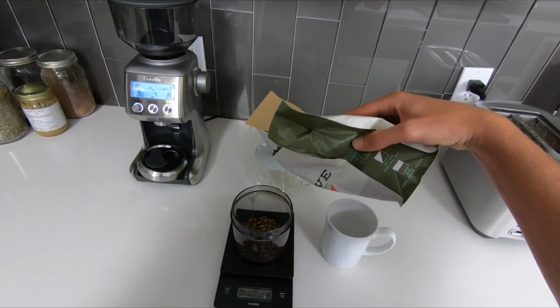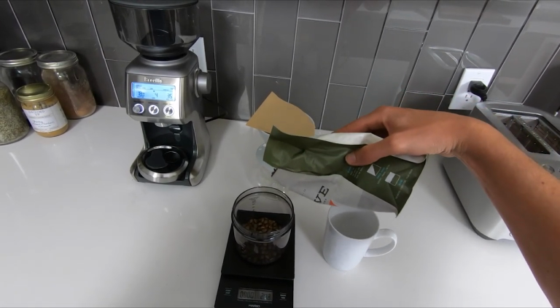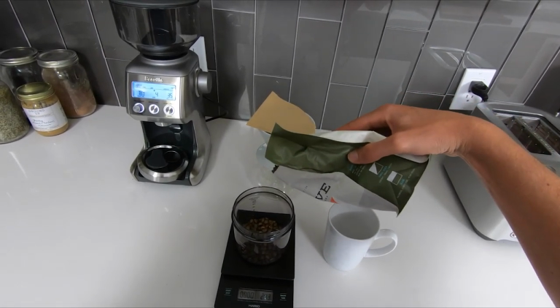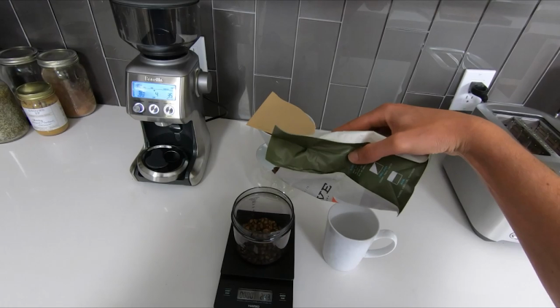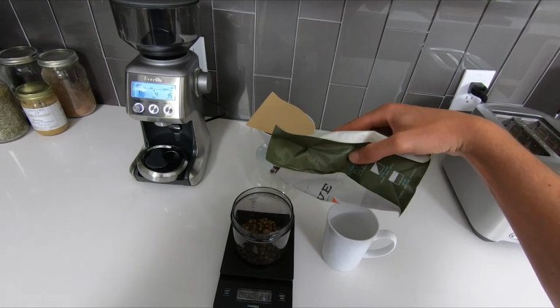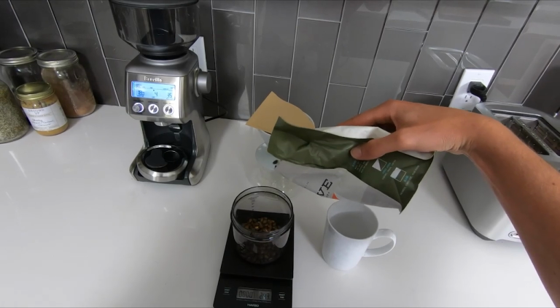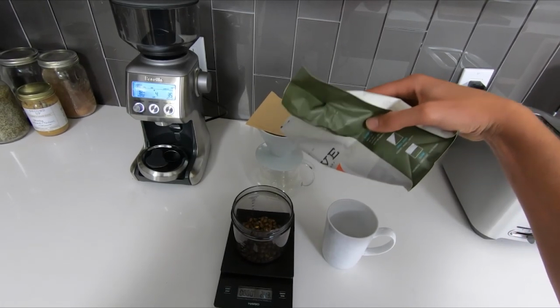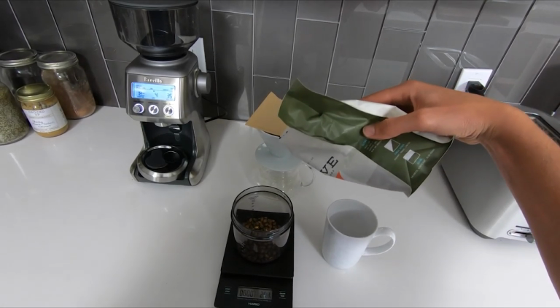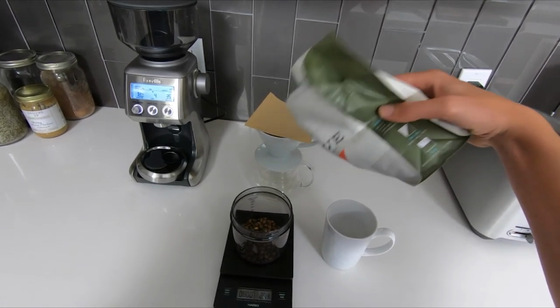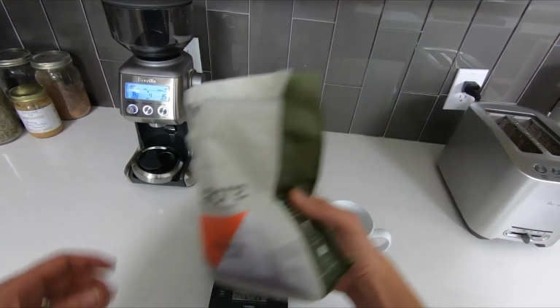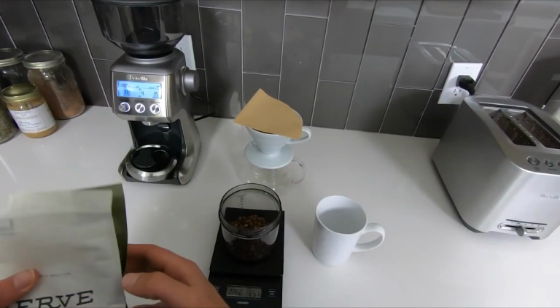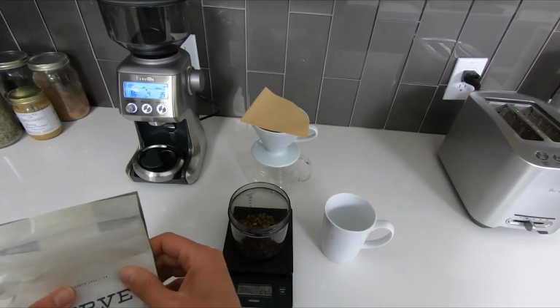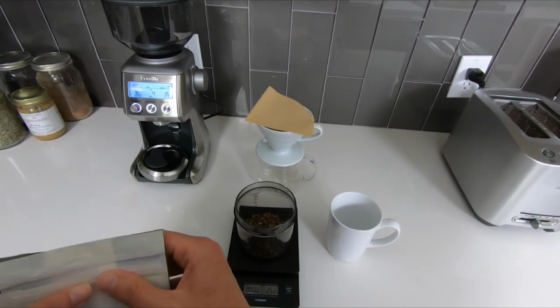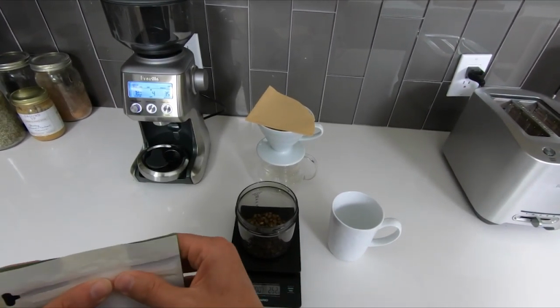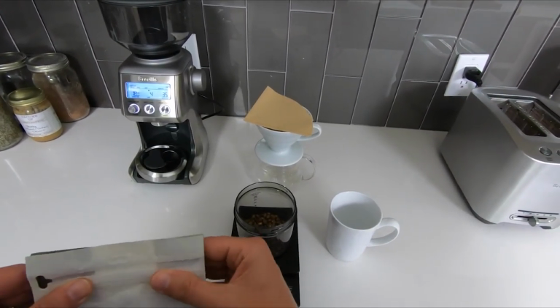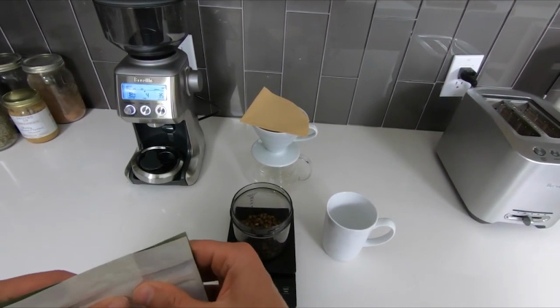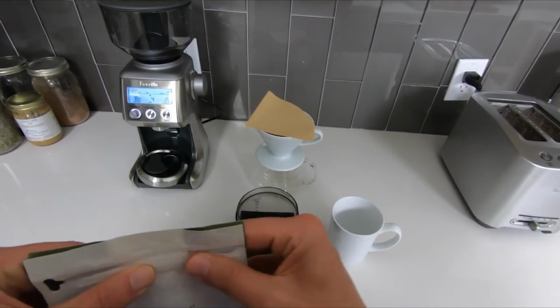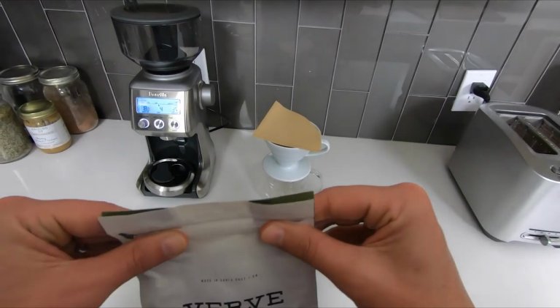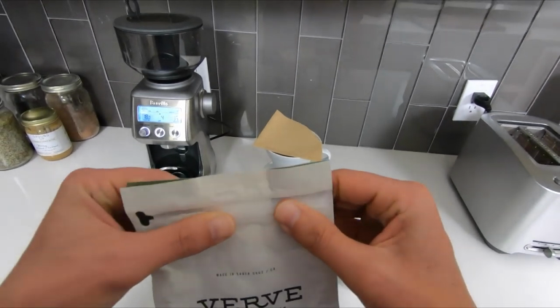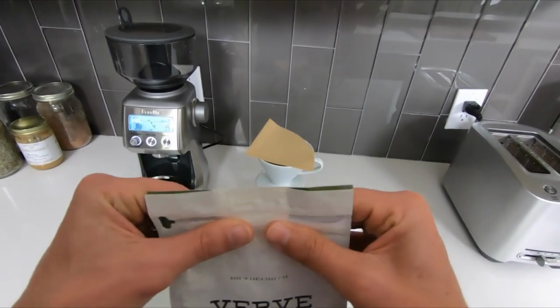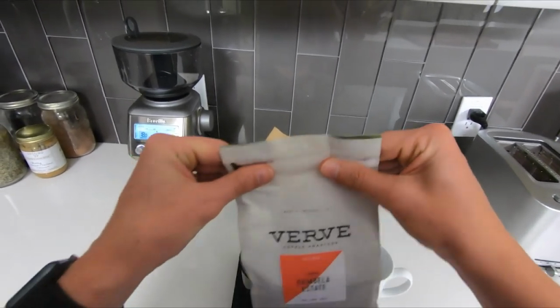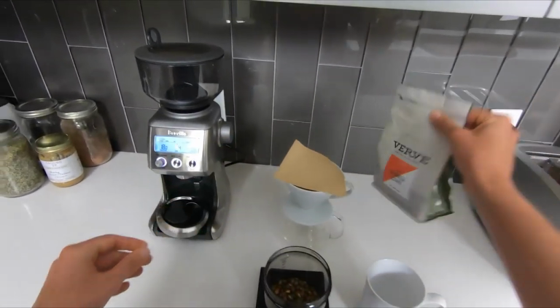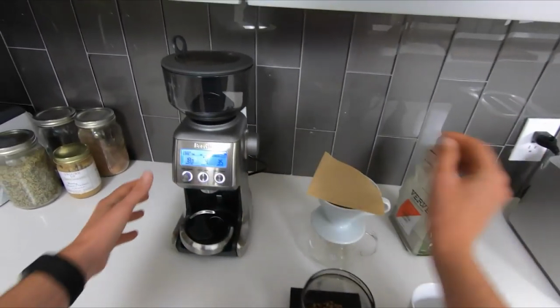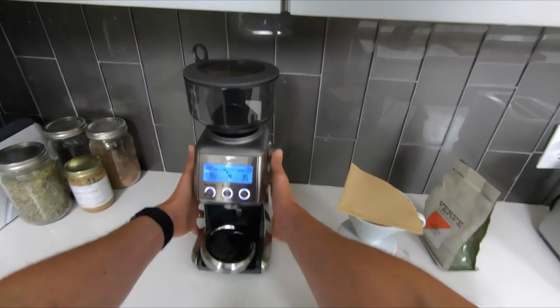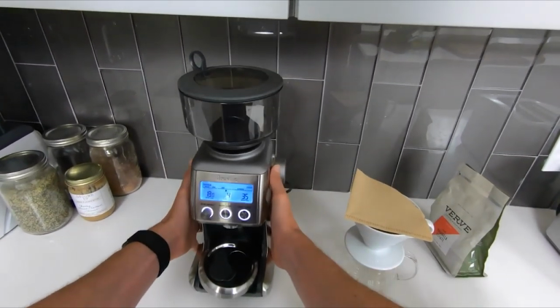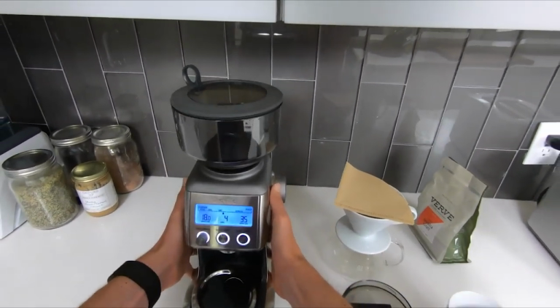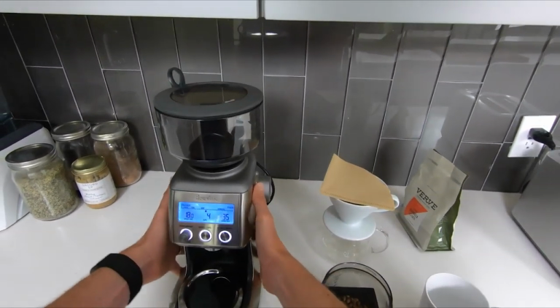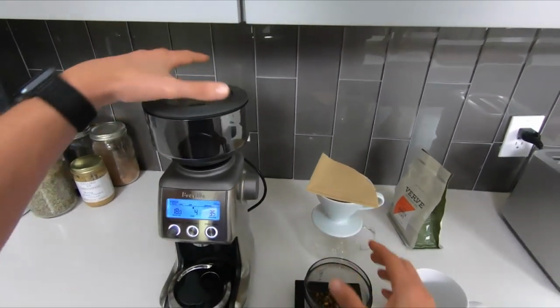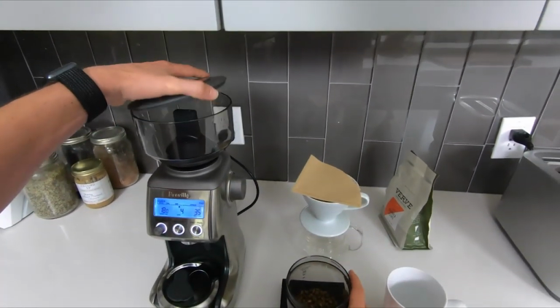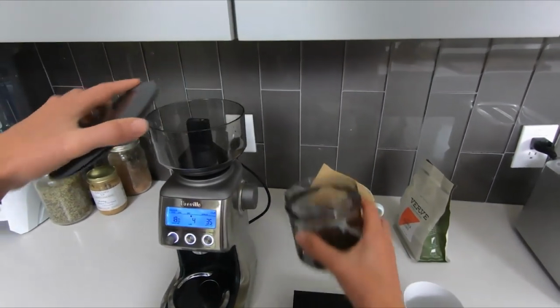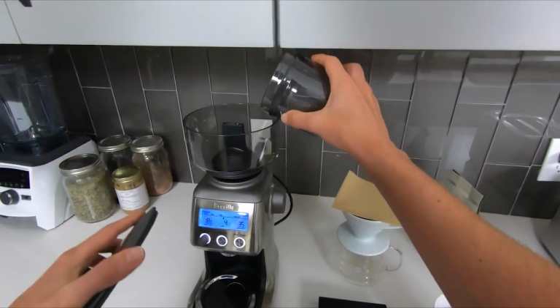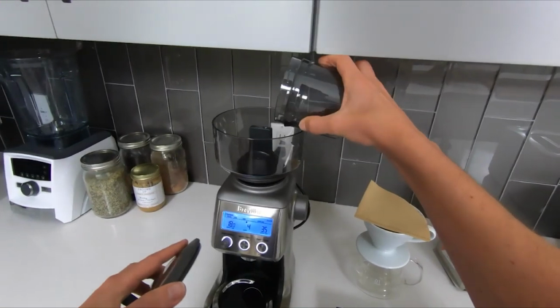You really want to avoid eyeballing how many coffee beans you use every day, because you never know if it's too many or too little. And what happens if you make an amazing cup of coffee — you have no way to reproduce it the following day.